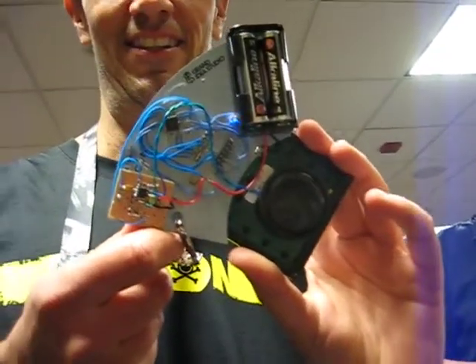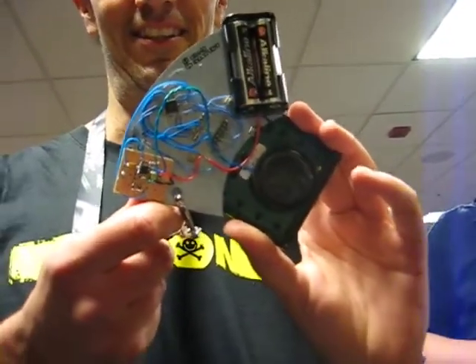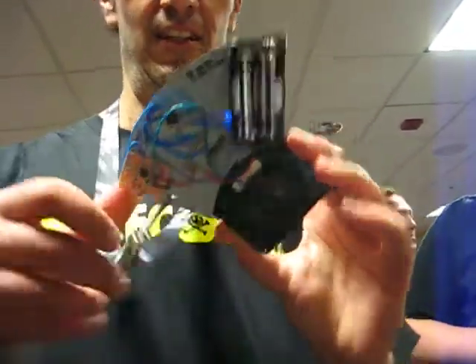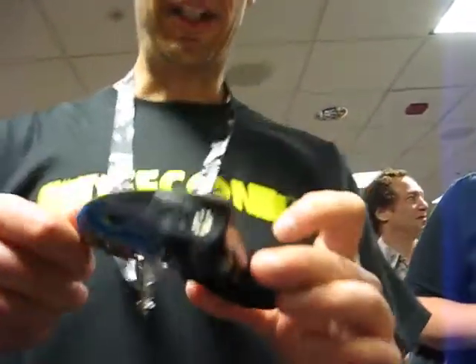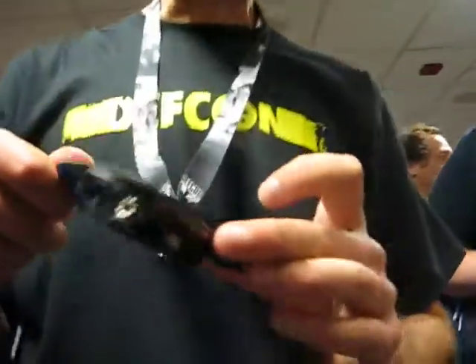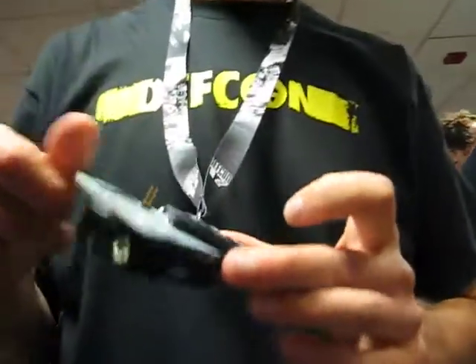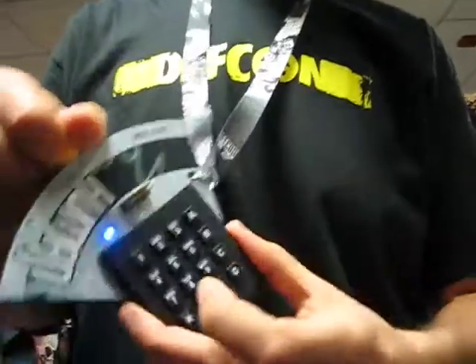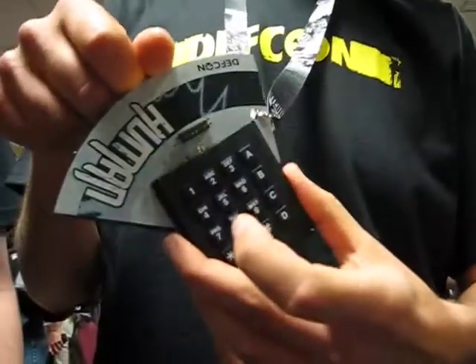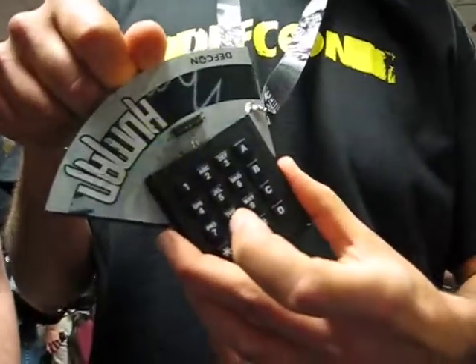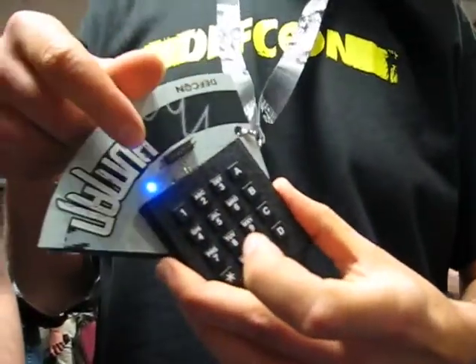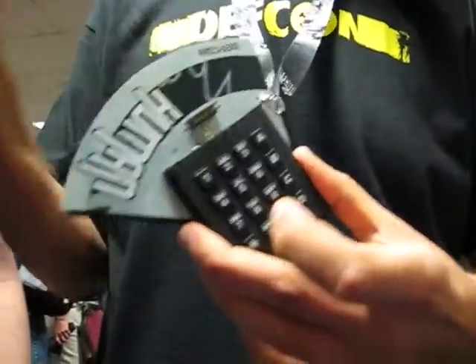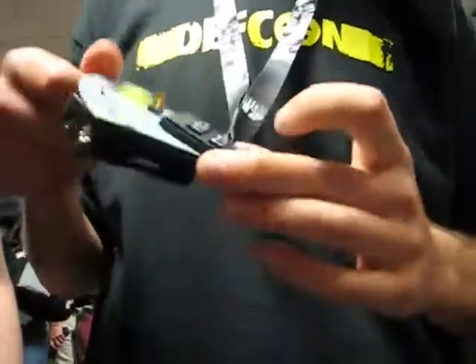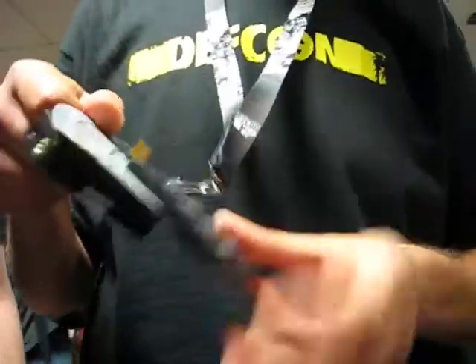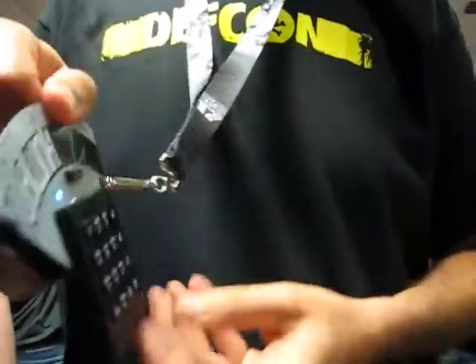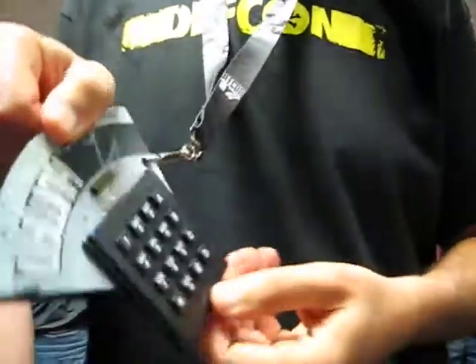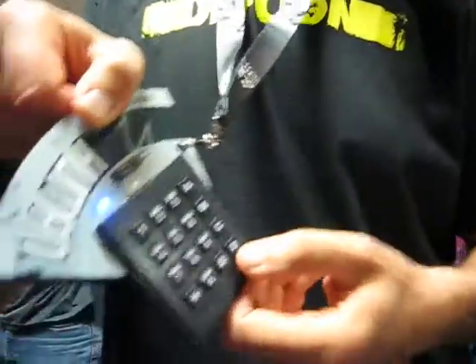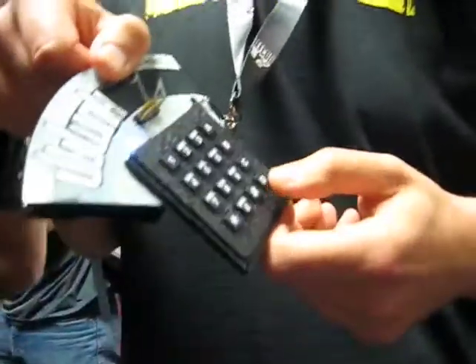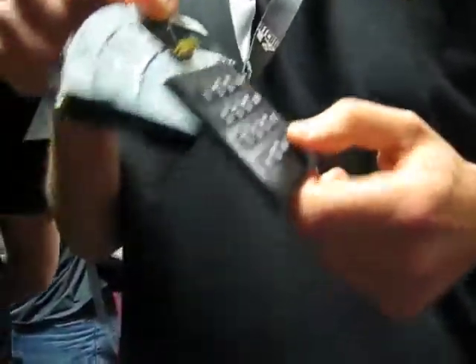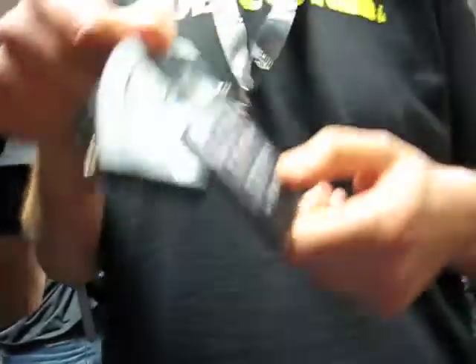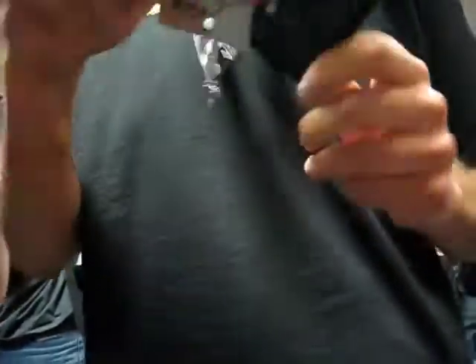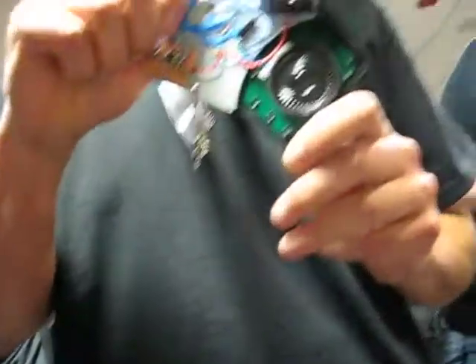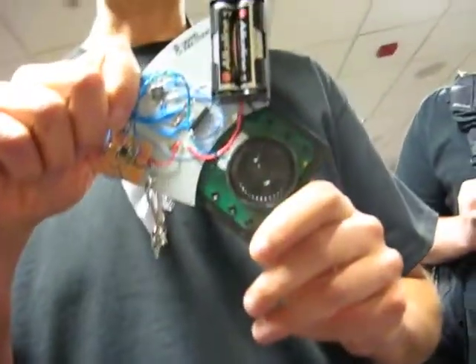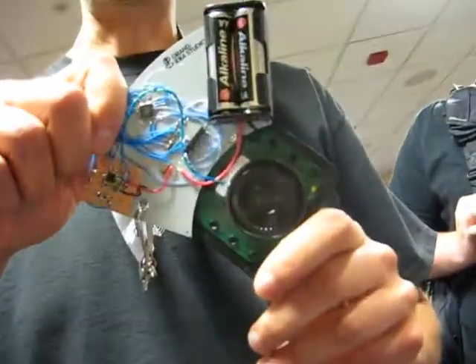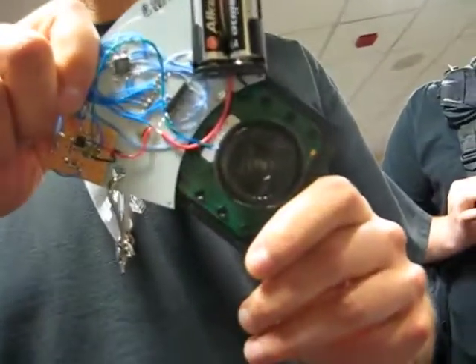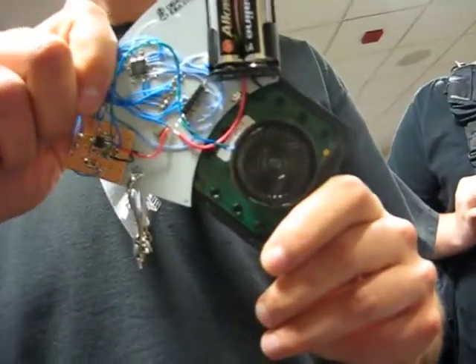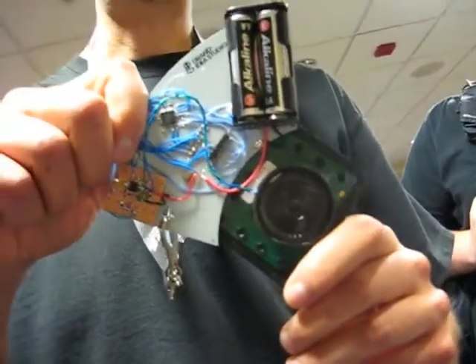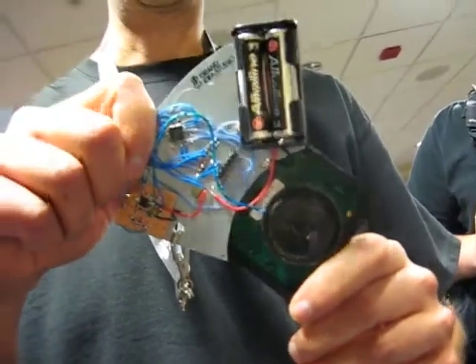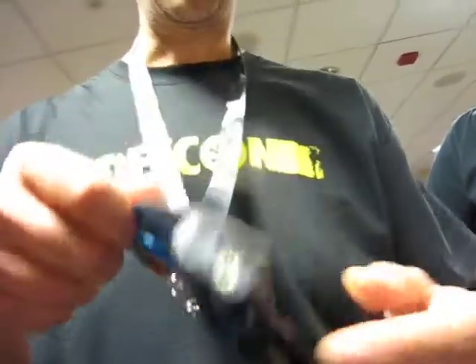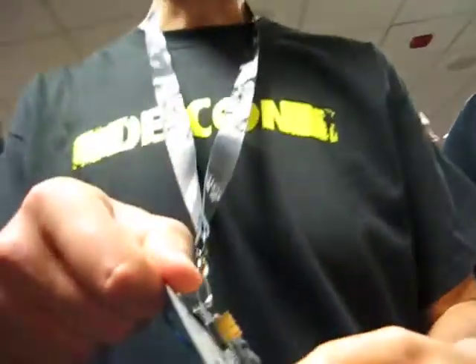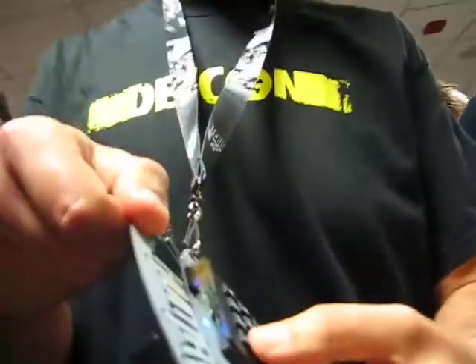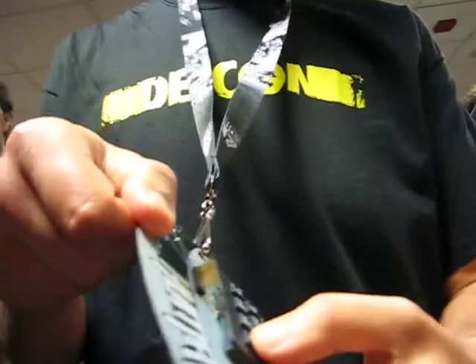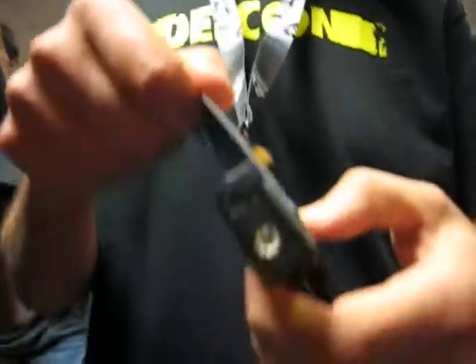Alright, how's it working? Okay, well, right now it powers up in blue box mode, as you can see, the blue LED flashing. The D key is your cease tone, the 2600 Hz. And then it's got the rest of the MF keys.